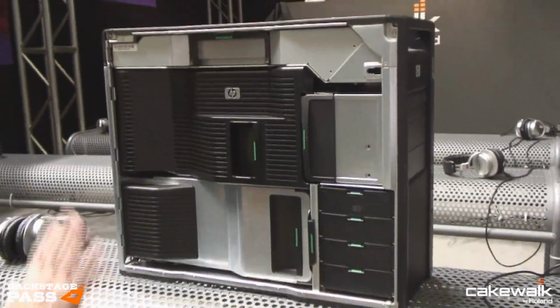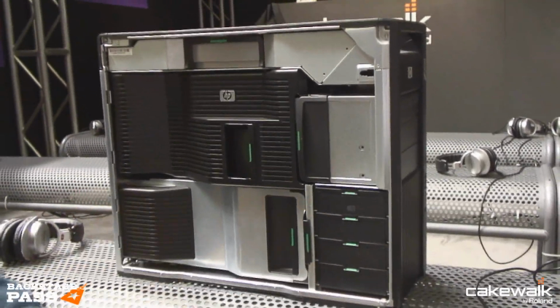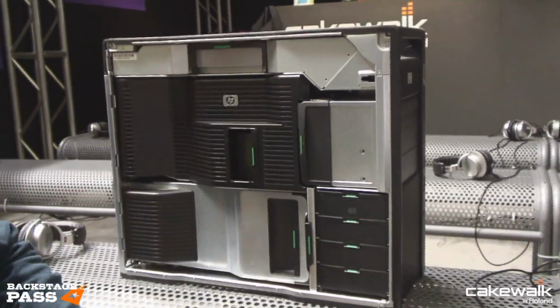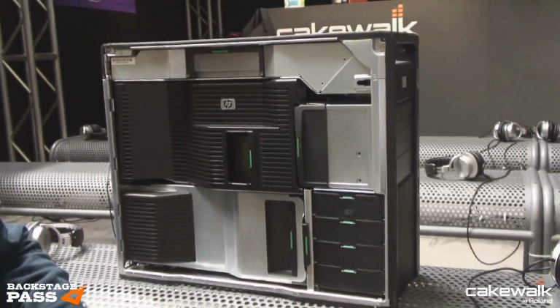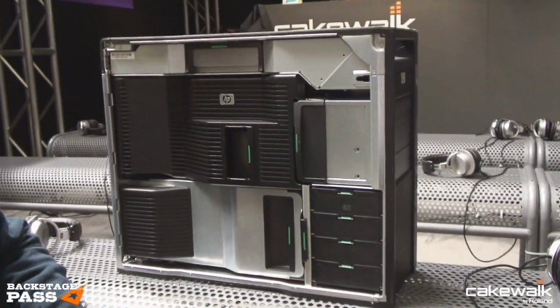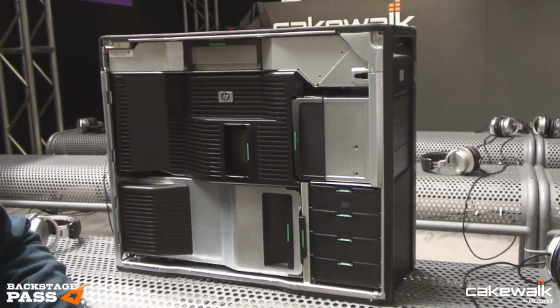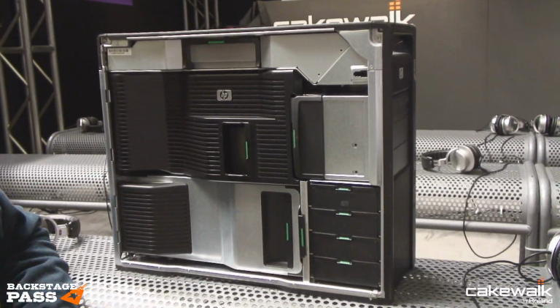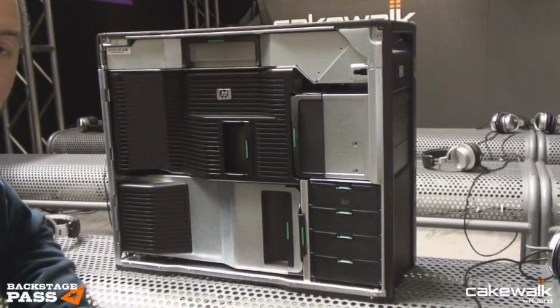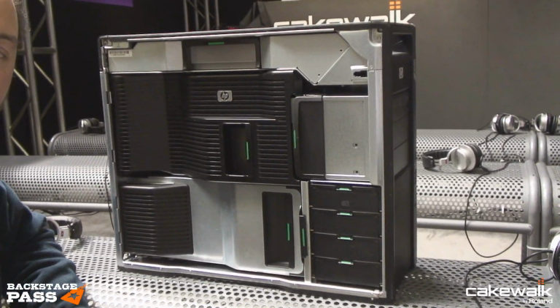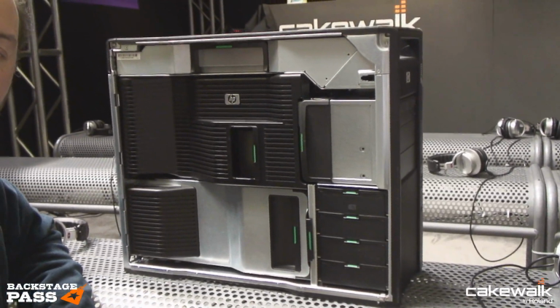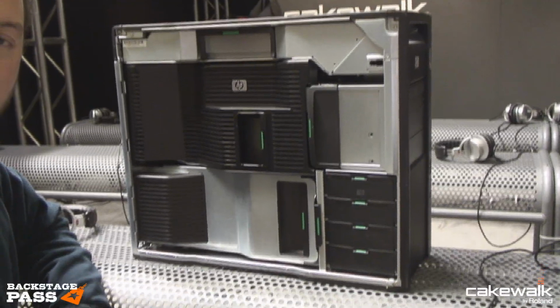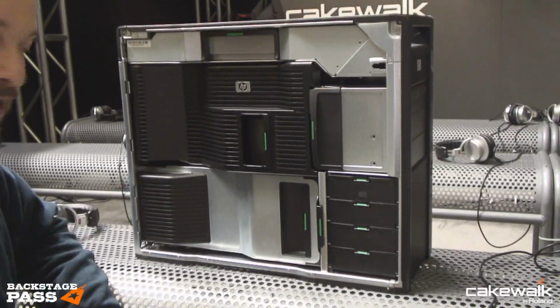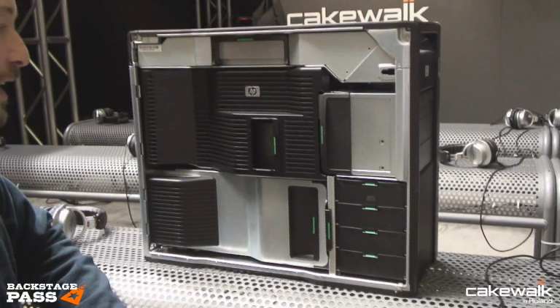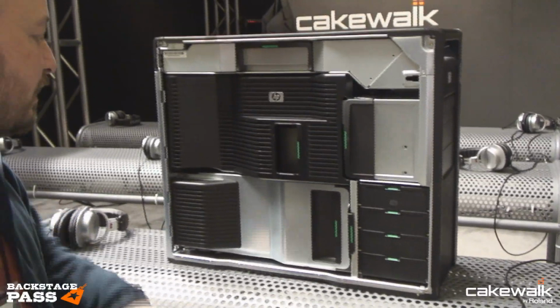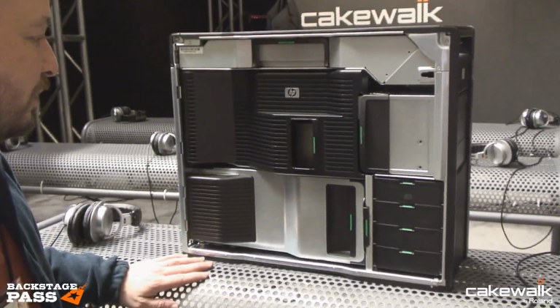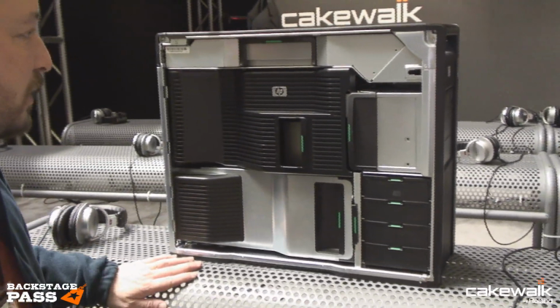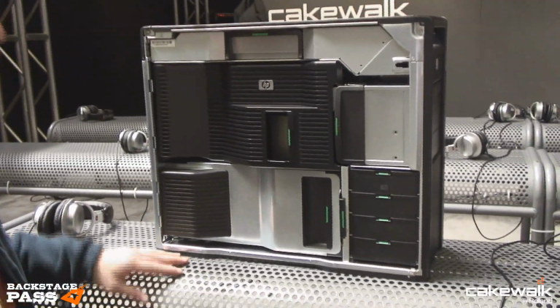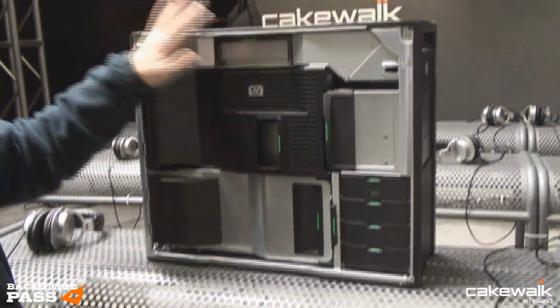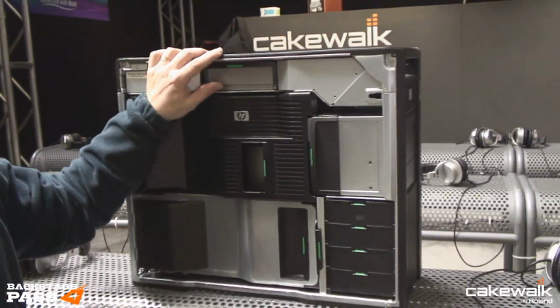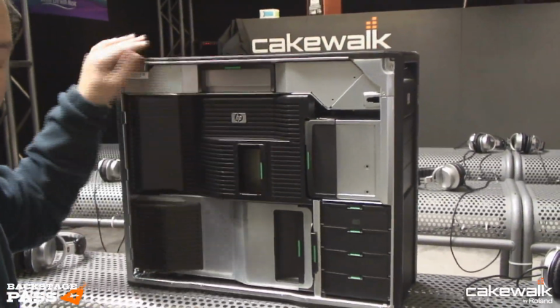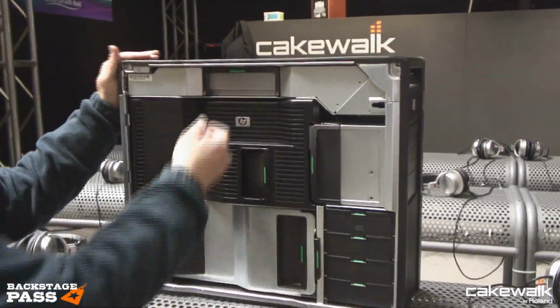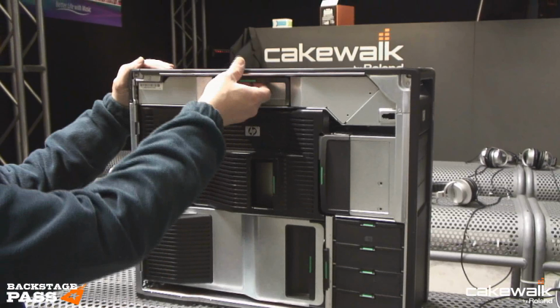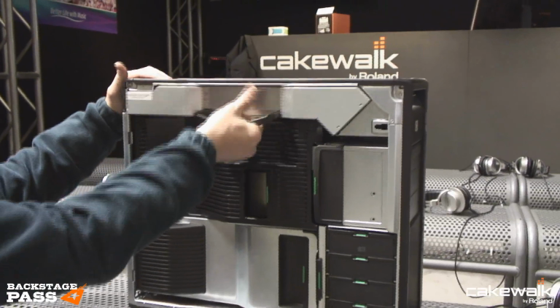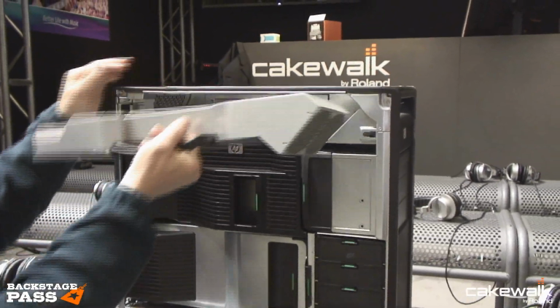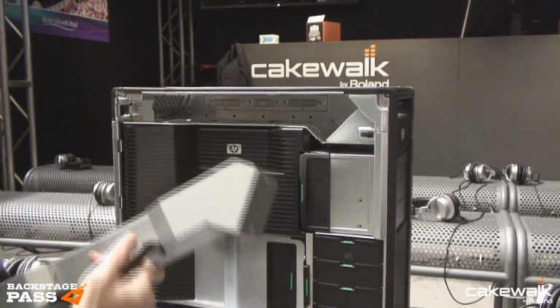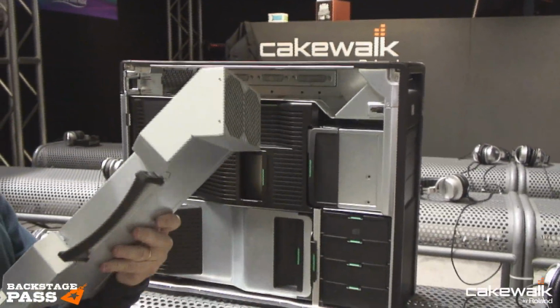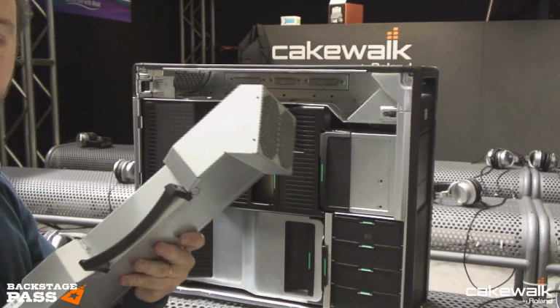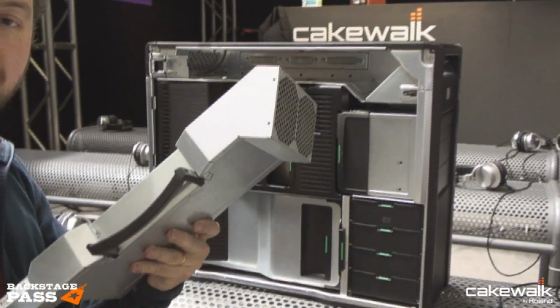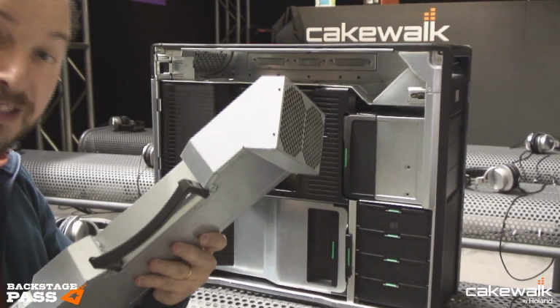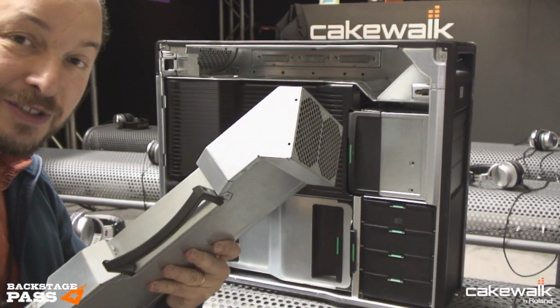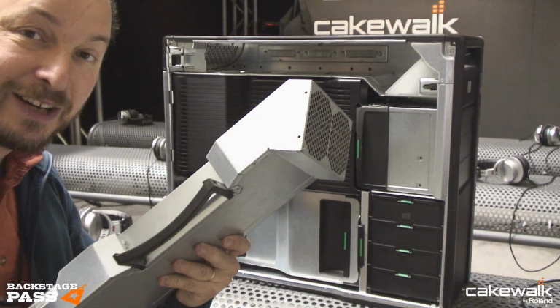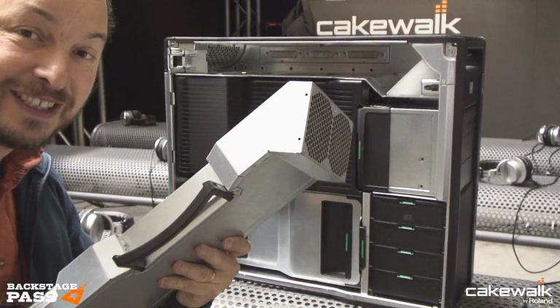Inside the box it doesn't look like any workstation that came before it — it's kind of unique. So let me show you a few features. I'm gonna start at the top of the box with the power supply. That's the power supply — didn't take too long to take out.